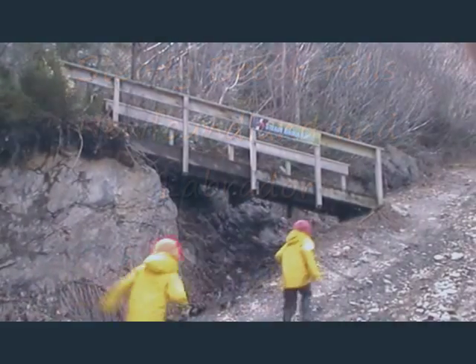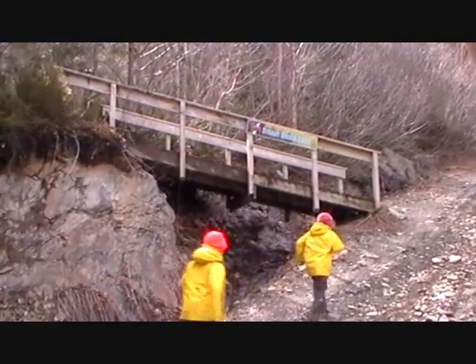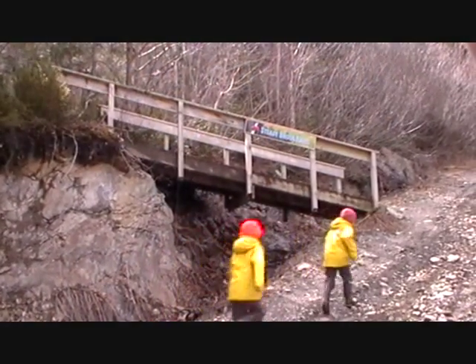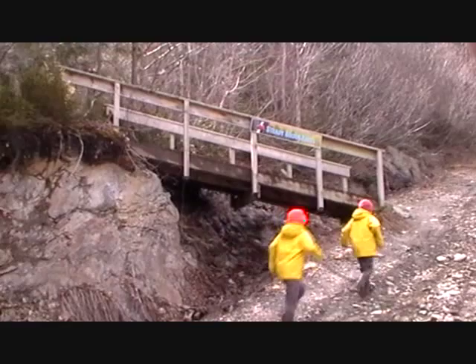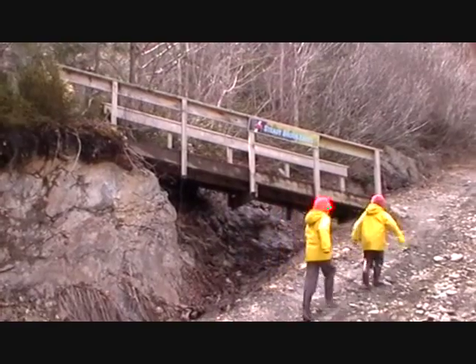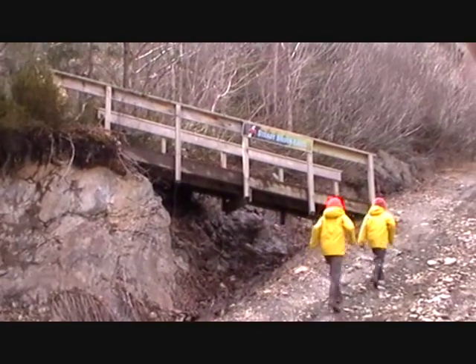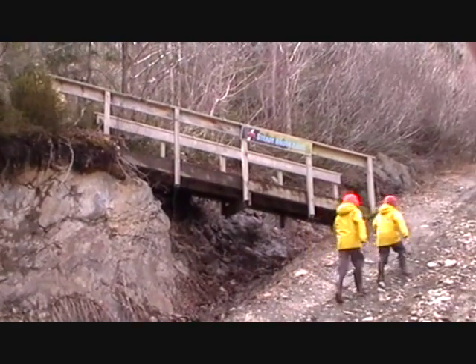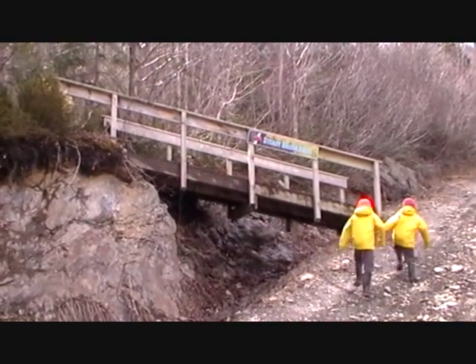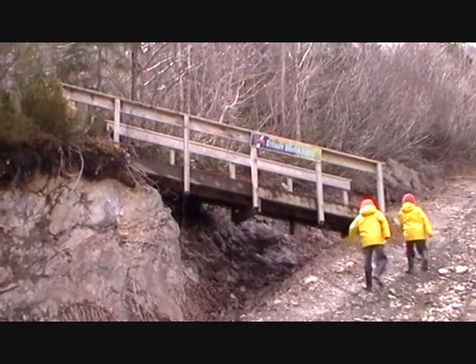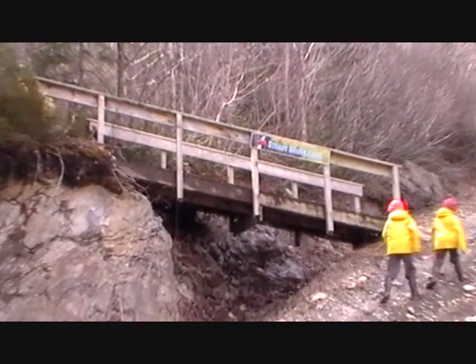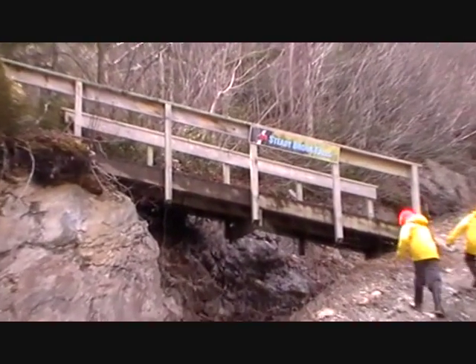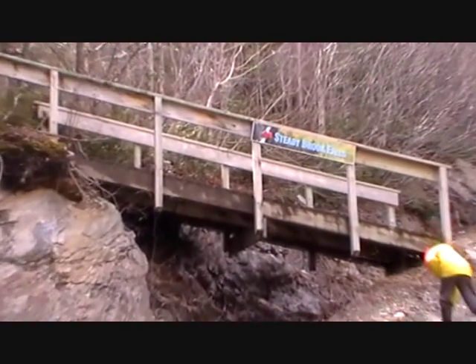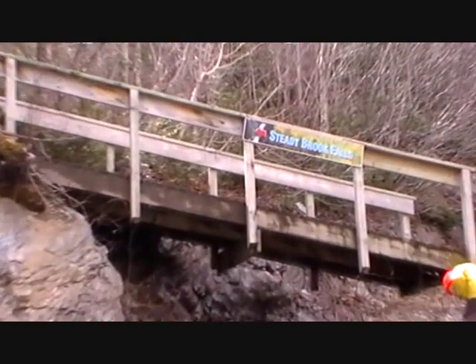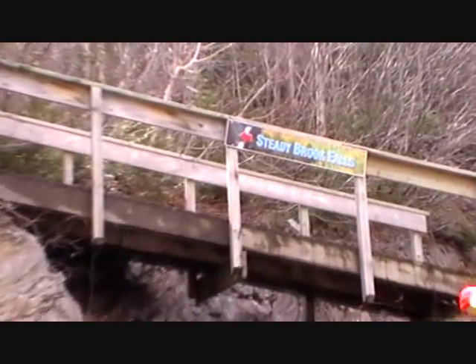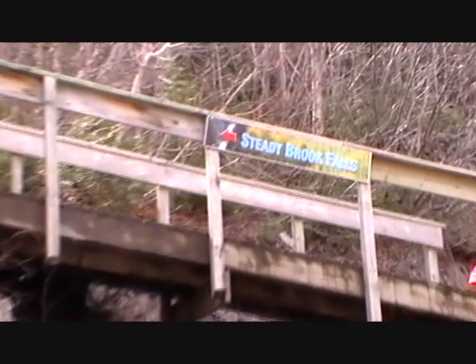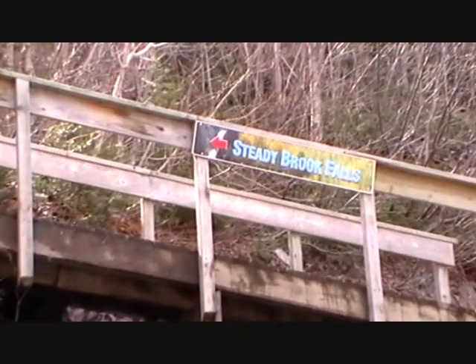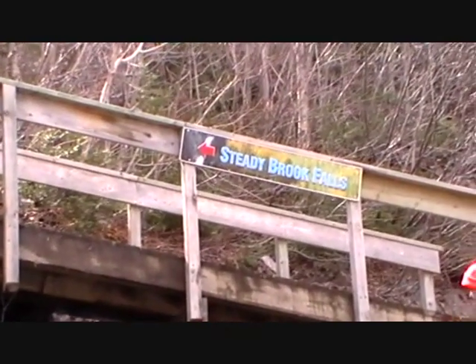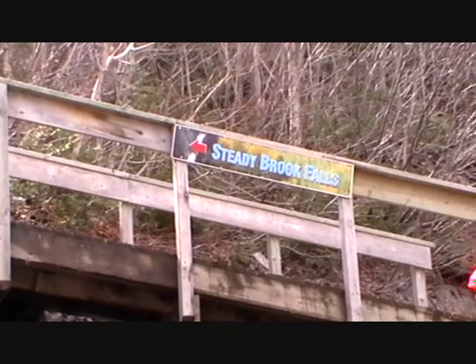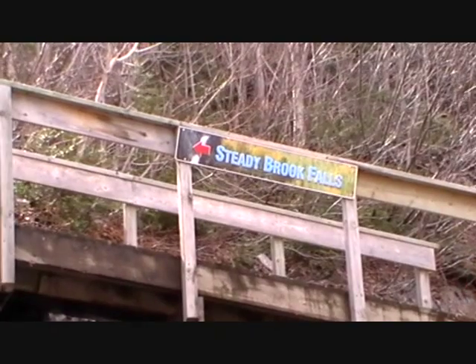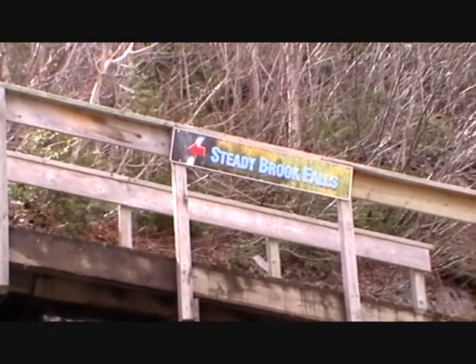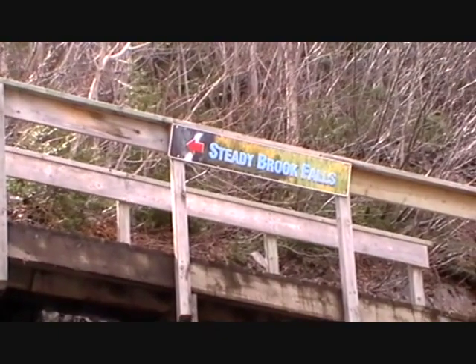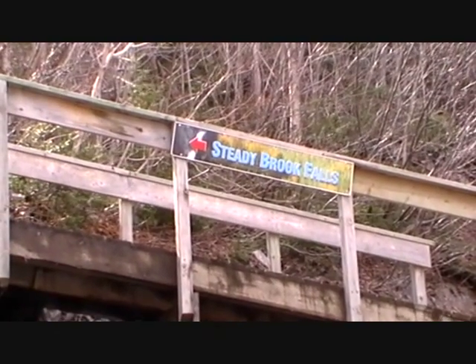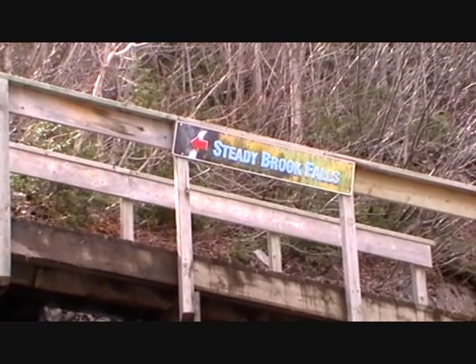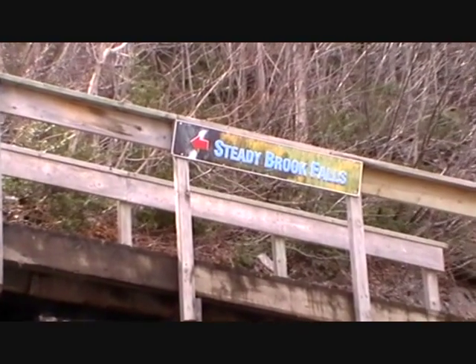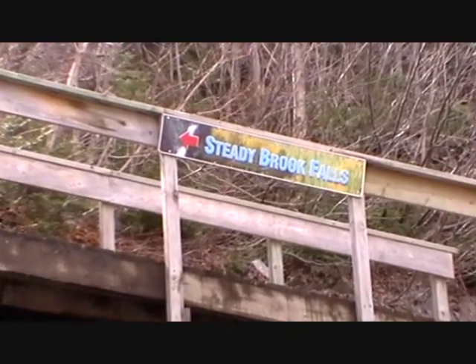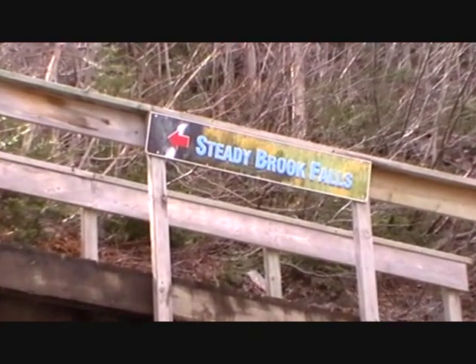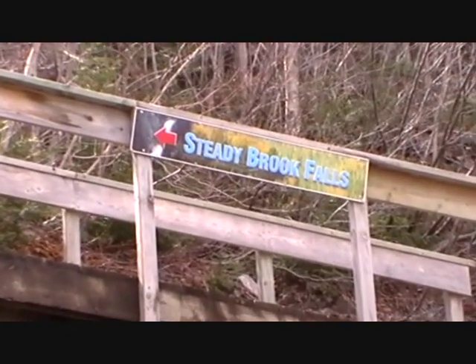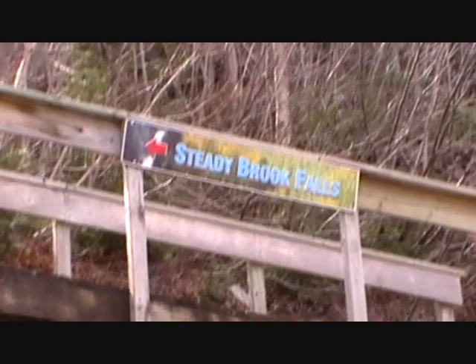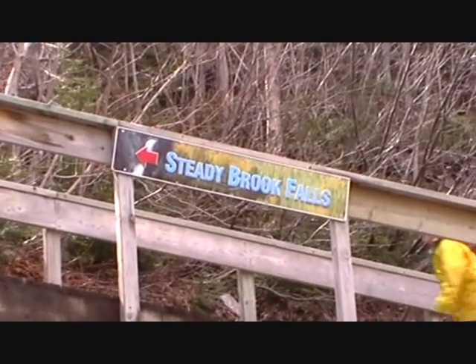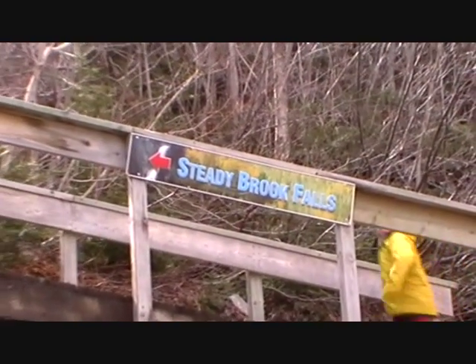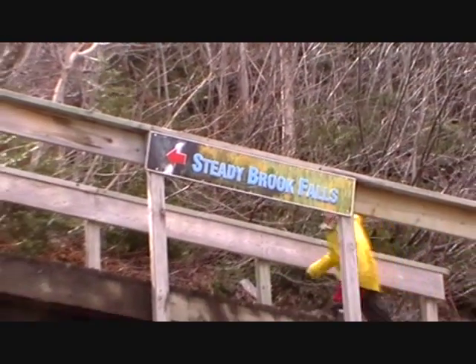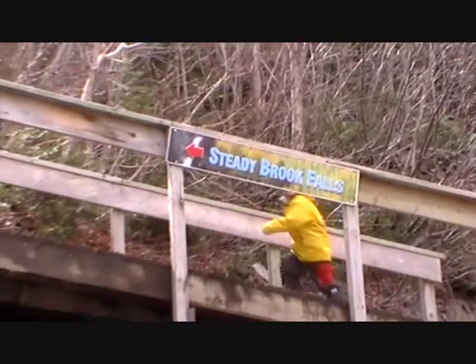This morning we're going up to see Steadybrook Falls. We've had a lot of snow melt and rain lately. From the road the falls looks fantastic. Up close it's going to be even better.